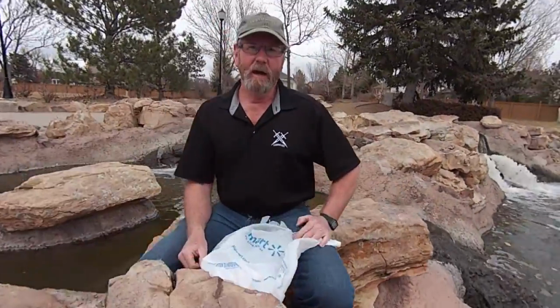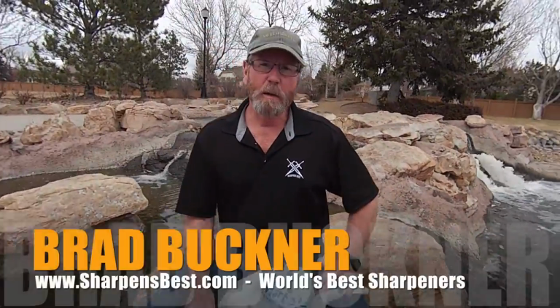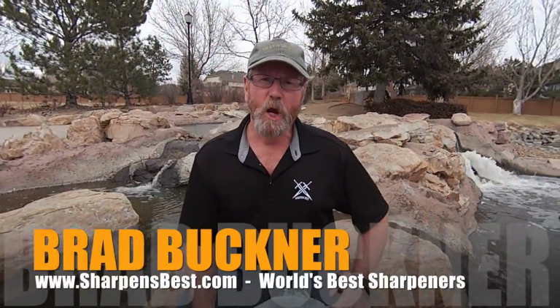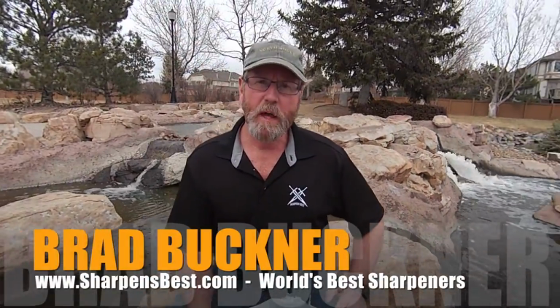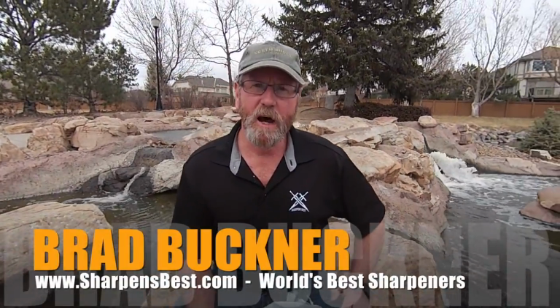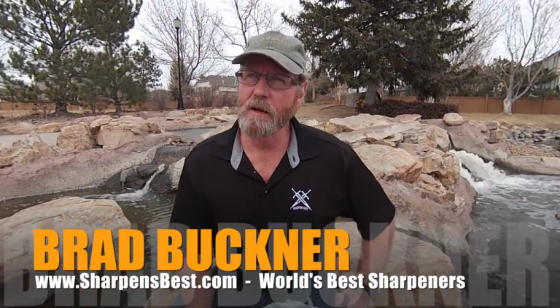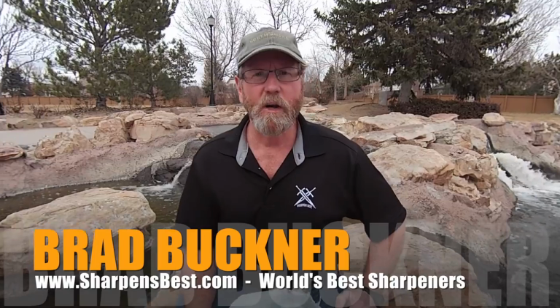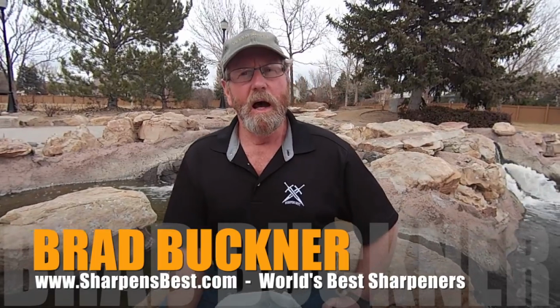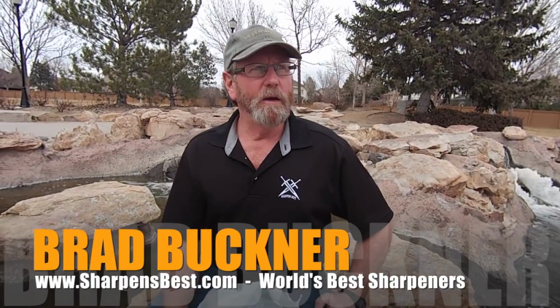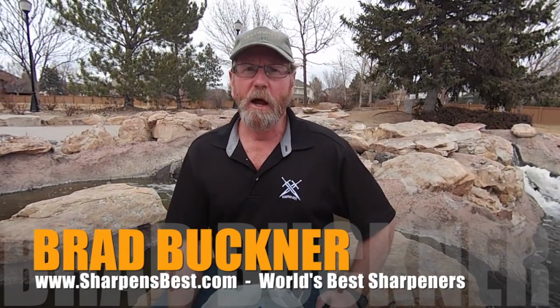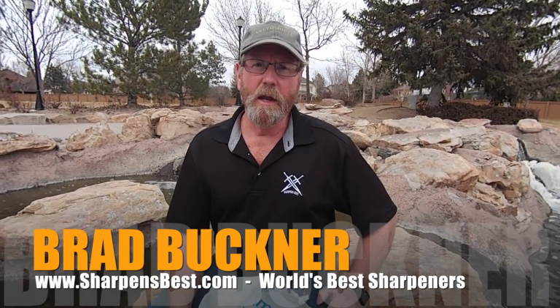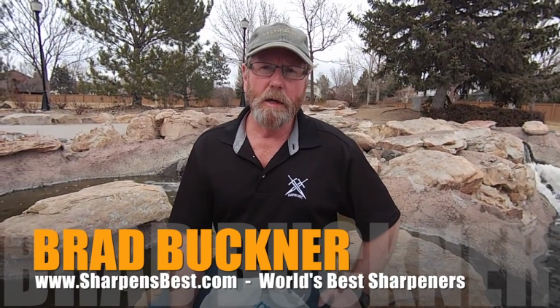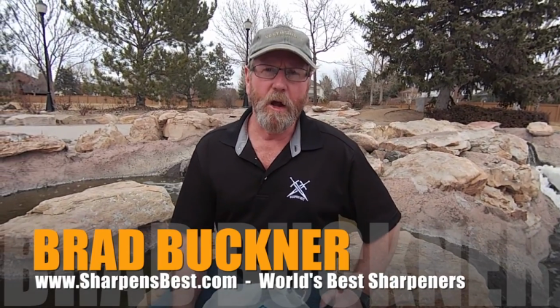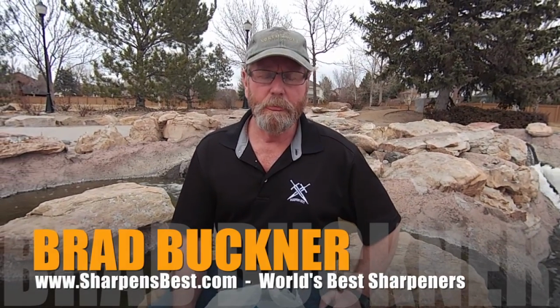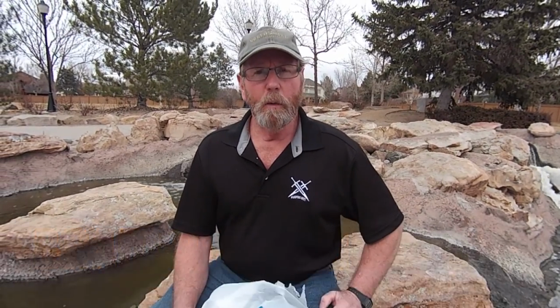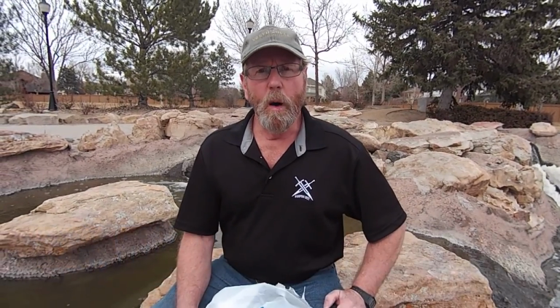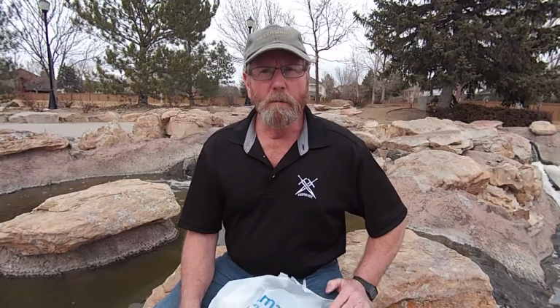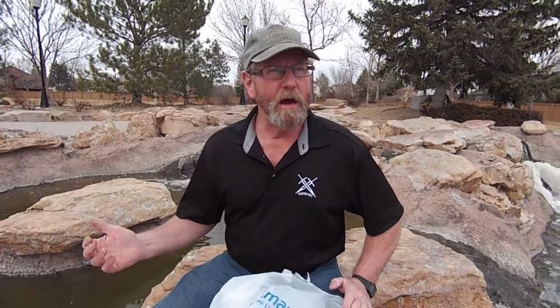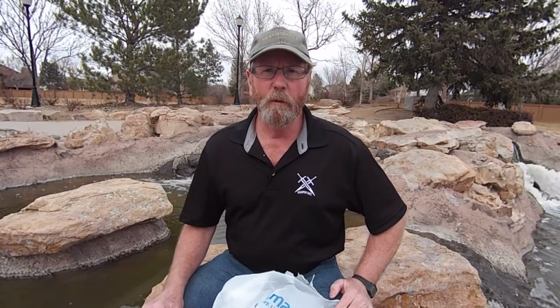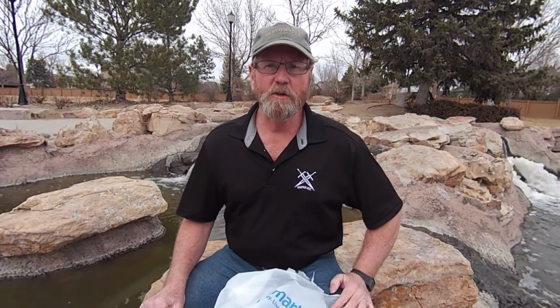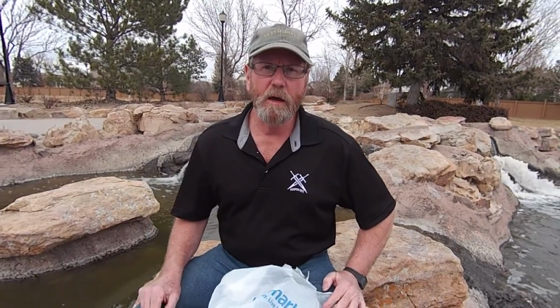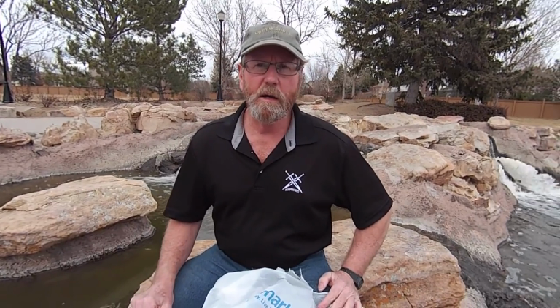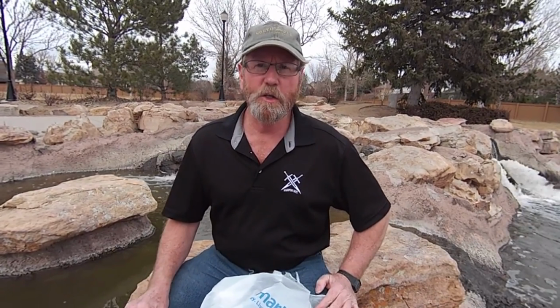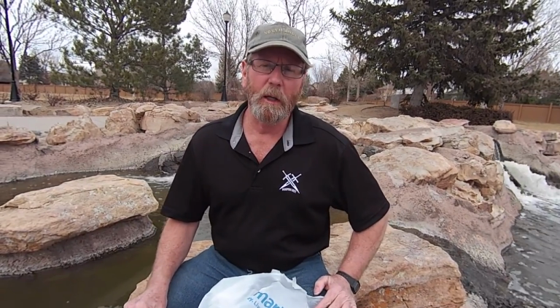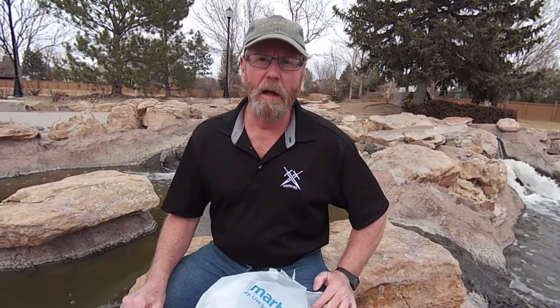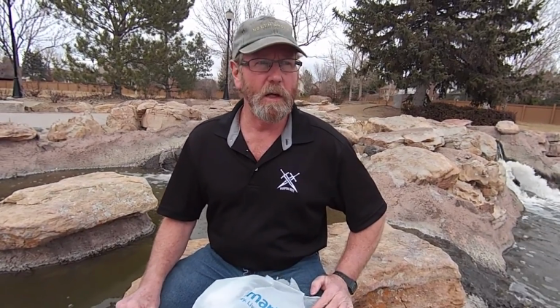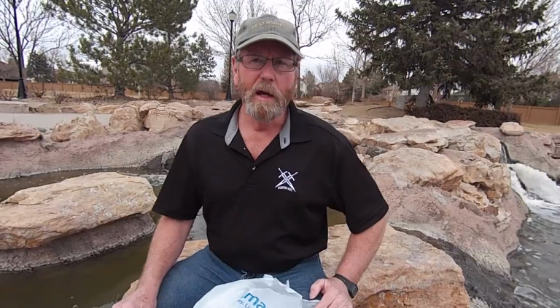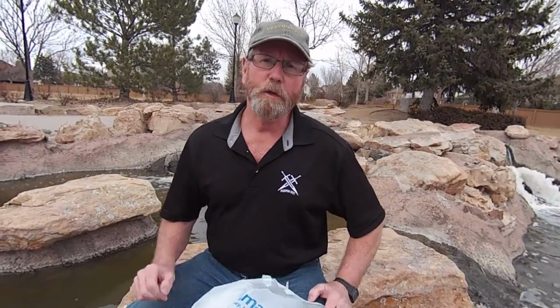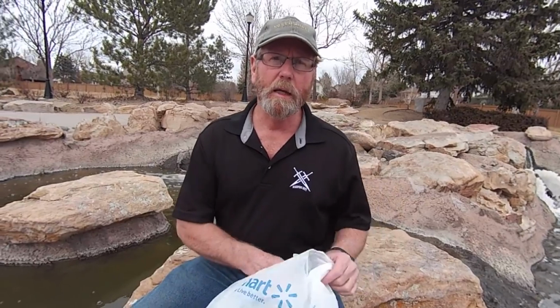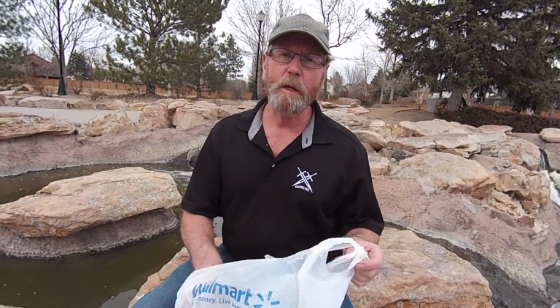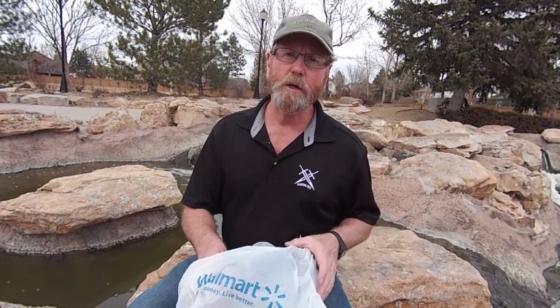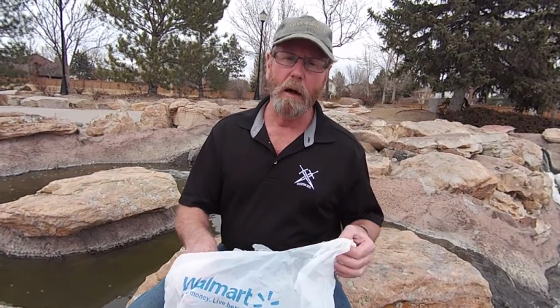Hi, this is Brad Buckner, sharpensbest.com down here in Denver. We were just out here on a day kind of goofing off again. I went over to Walmart, bought a knife. We're just going to check it out, see how it cuts, a little bit about it and things like that. It's got a two and three quarter inch blade on it.